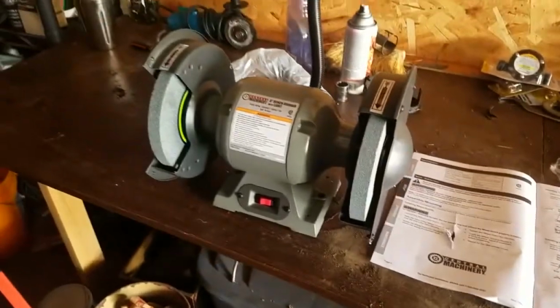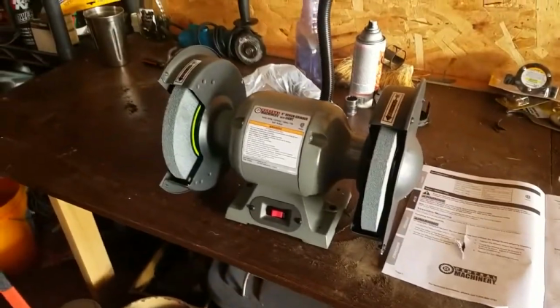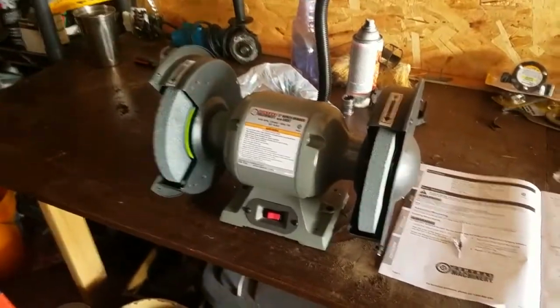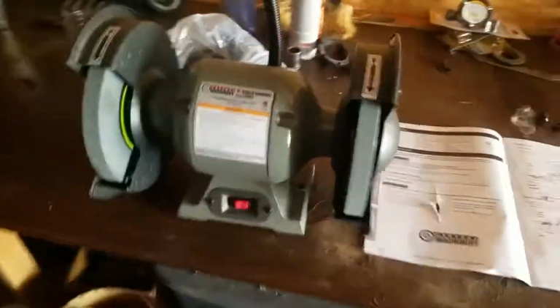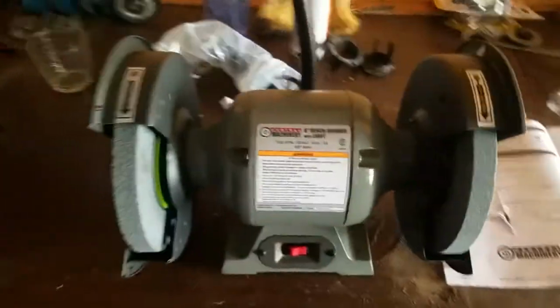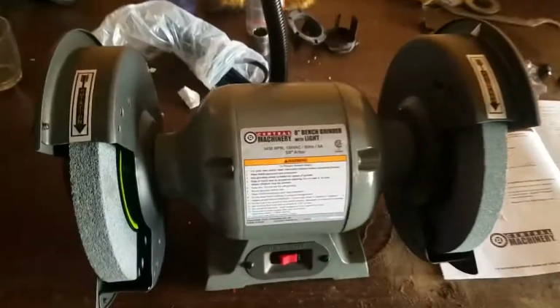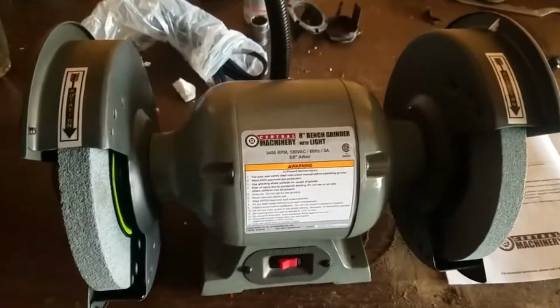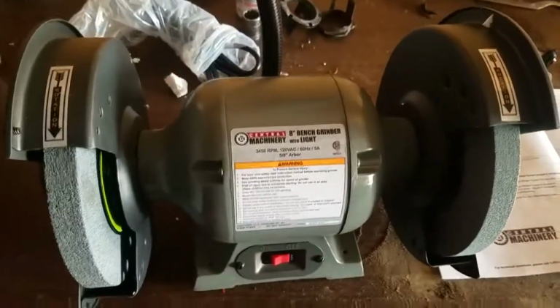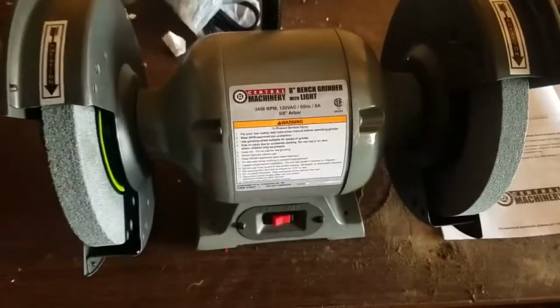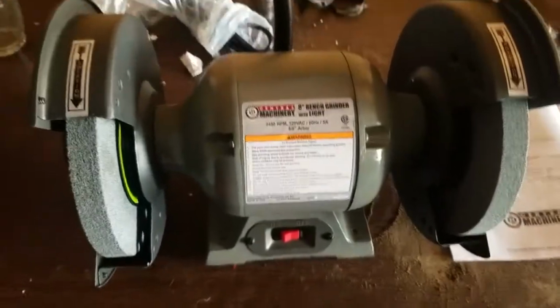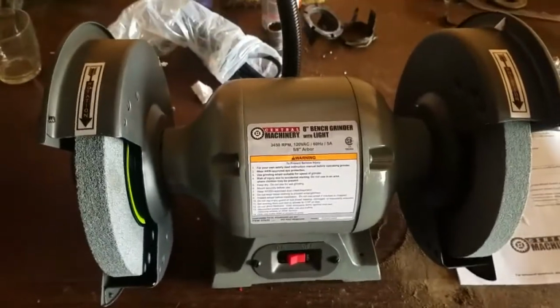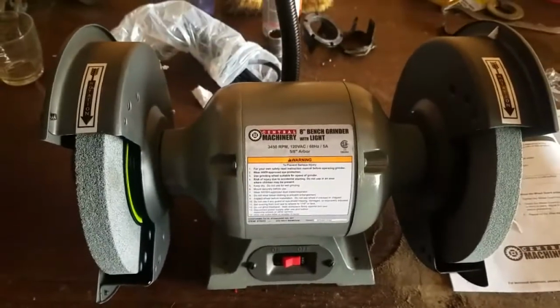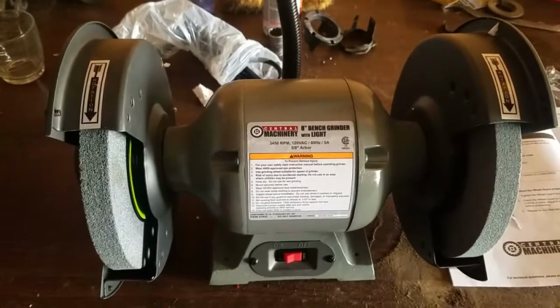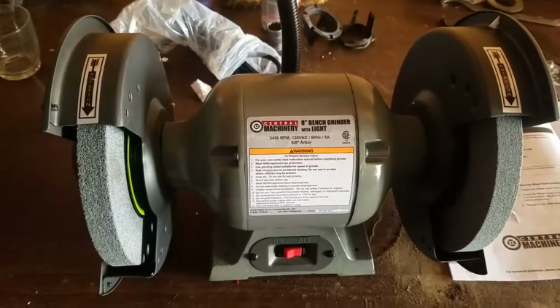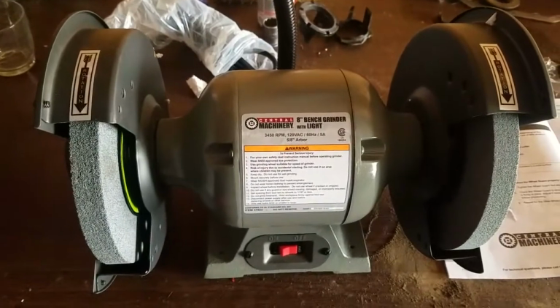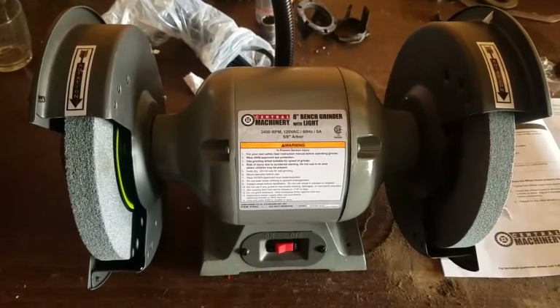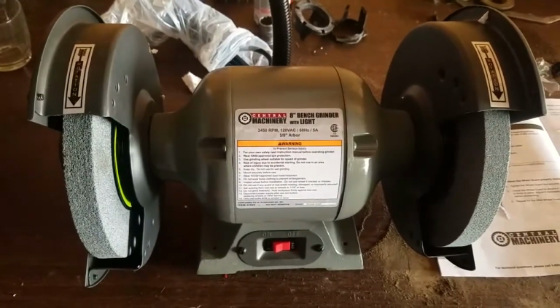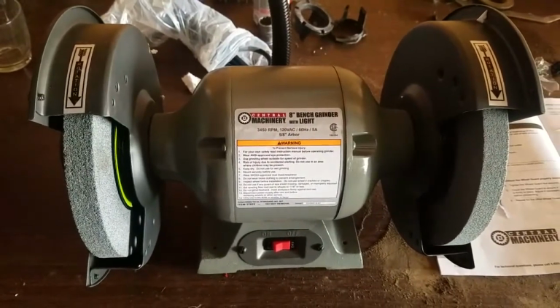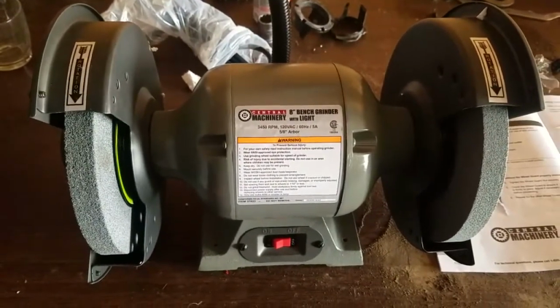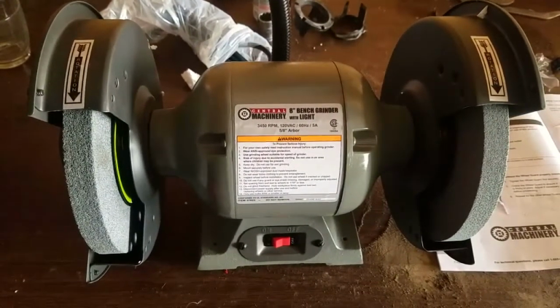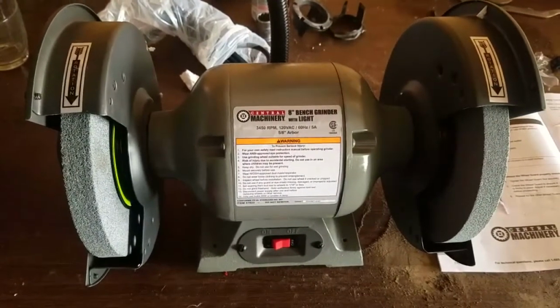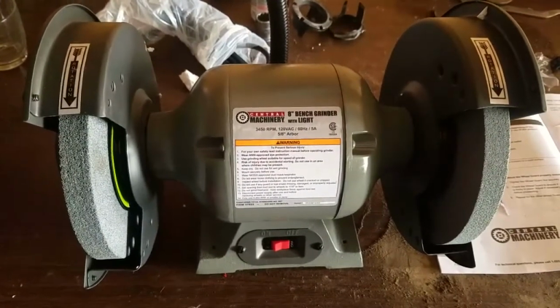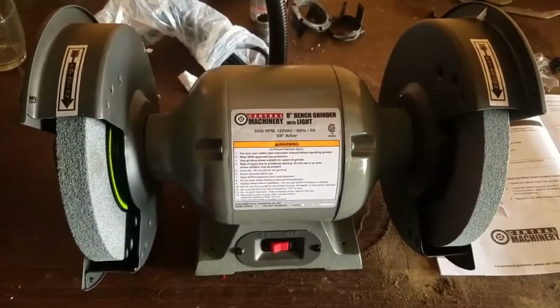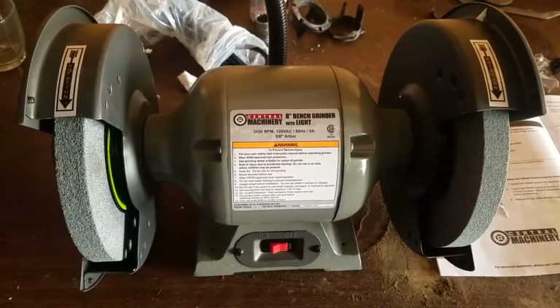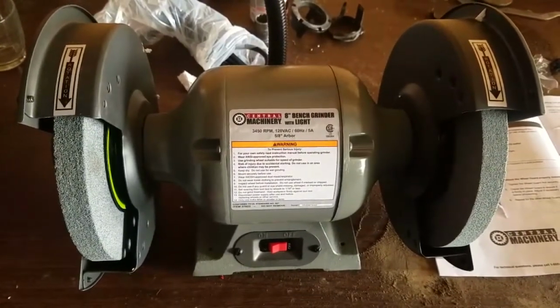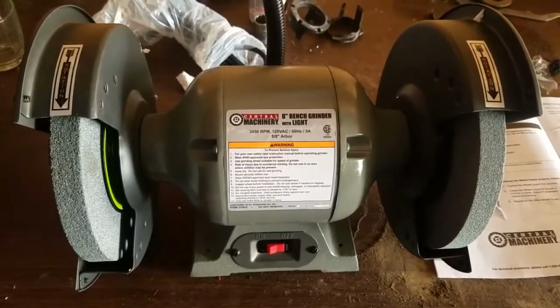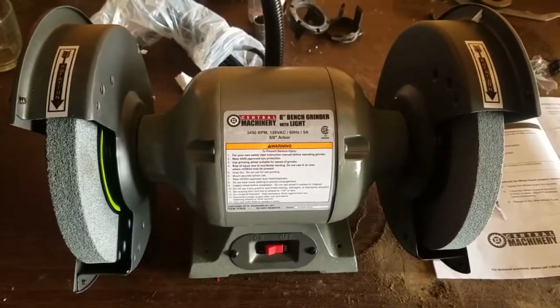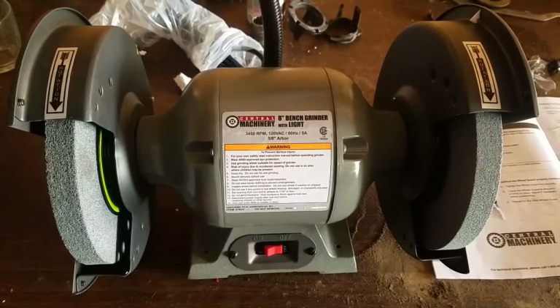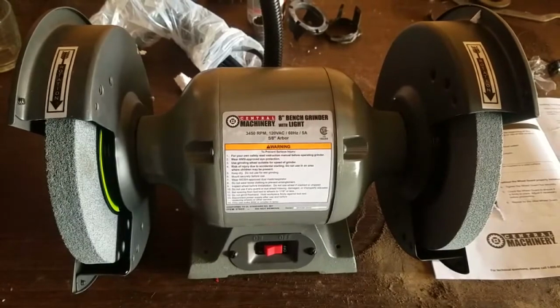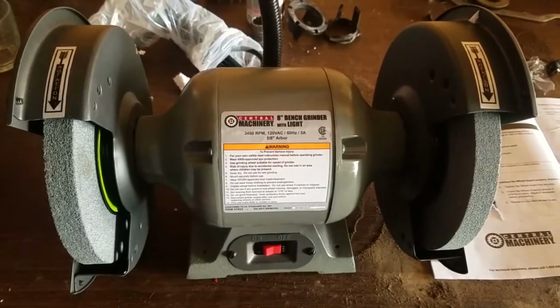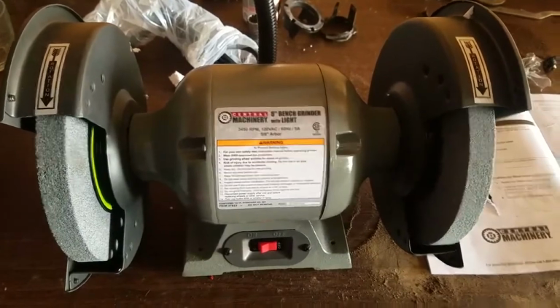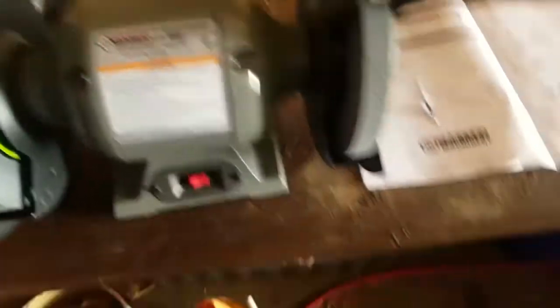Hello everybody out there in YouTube land. Today I am going to be showing you how to assemble the Central Machinery 8-inch Bench Grinder with Light.